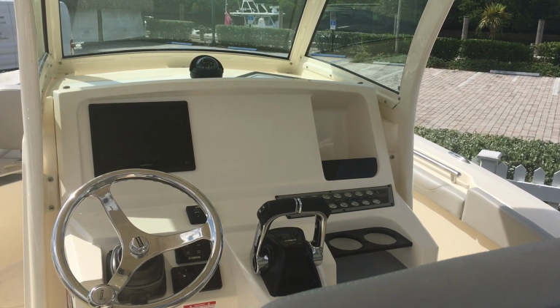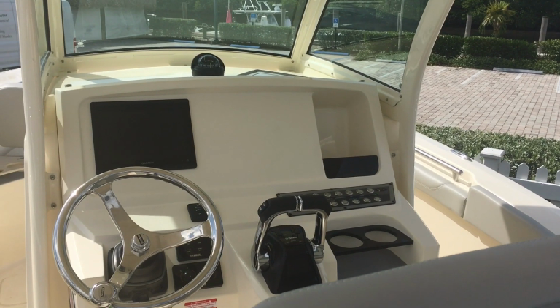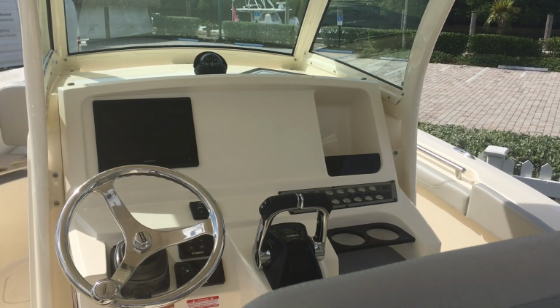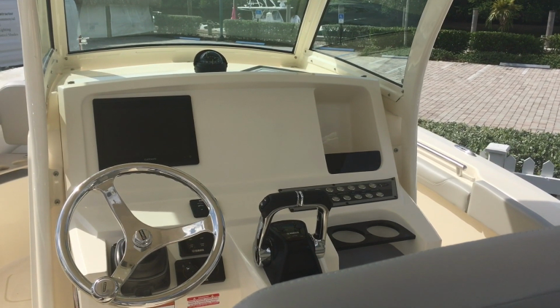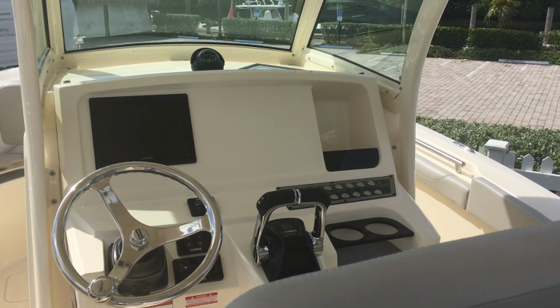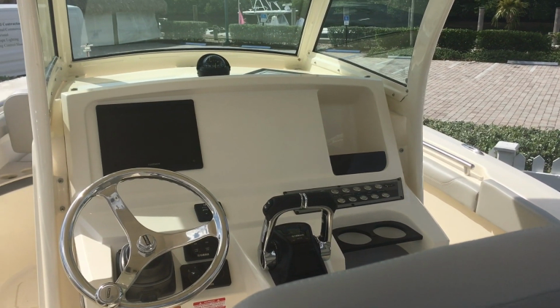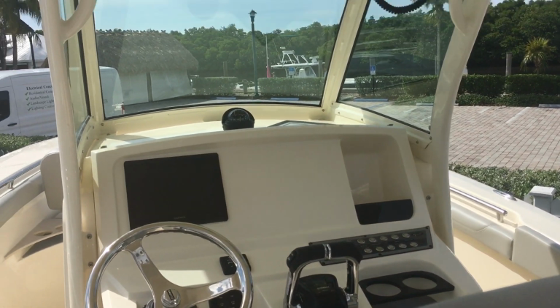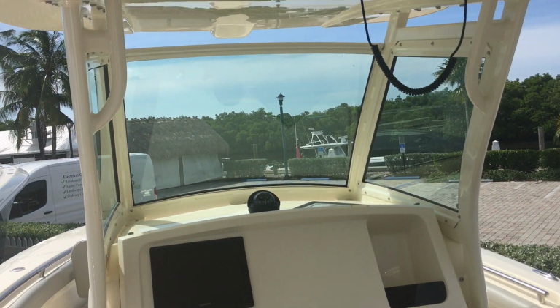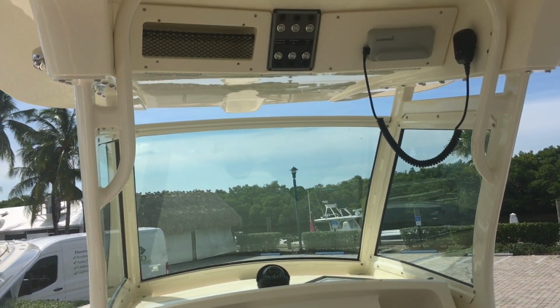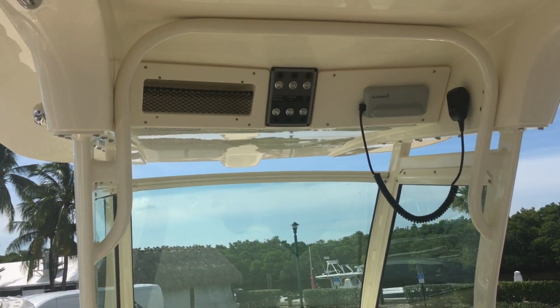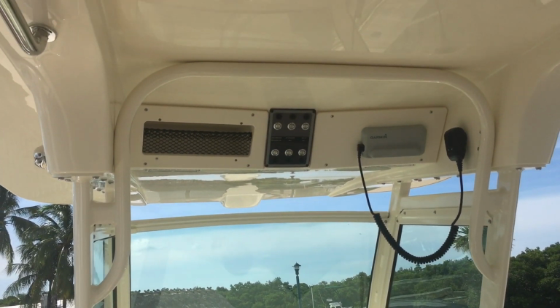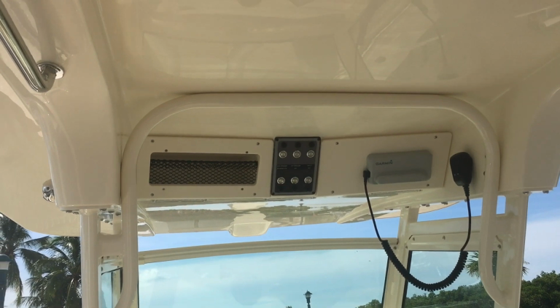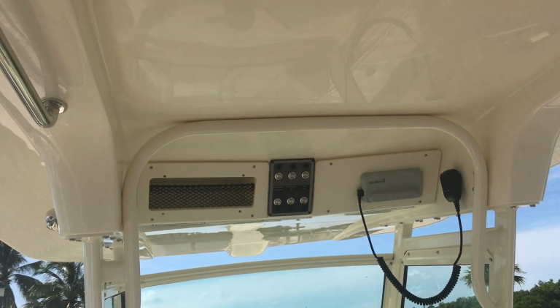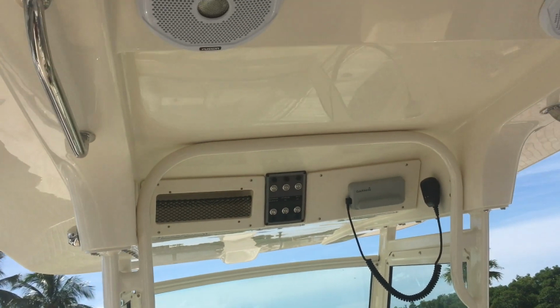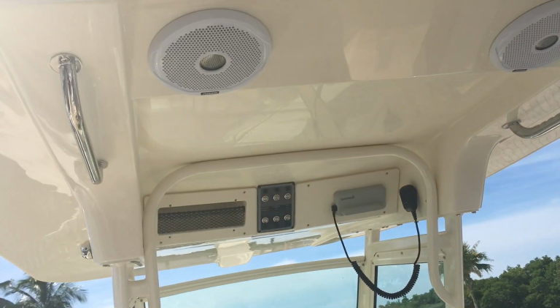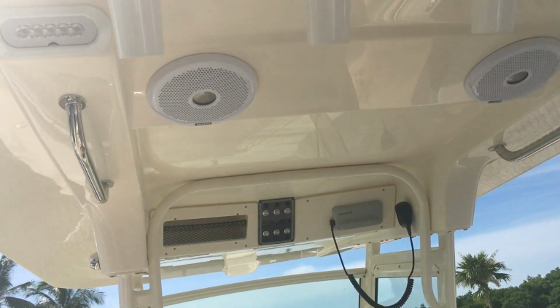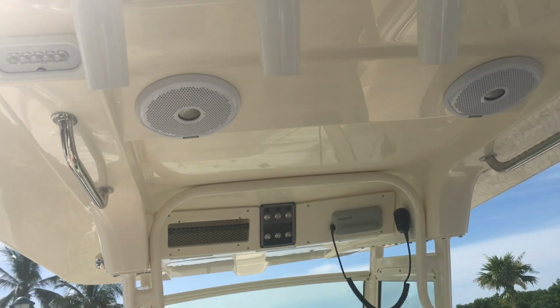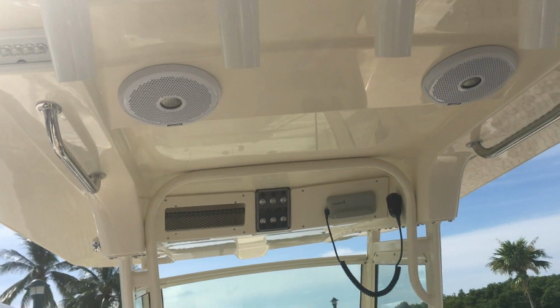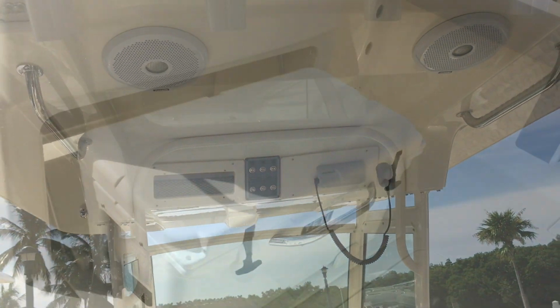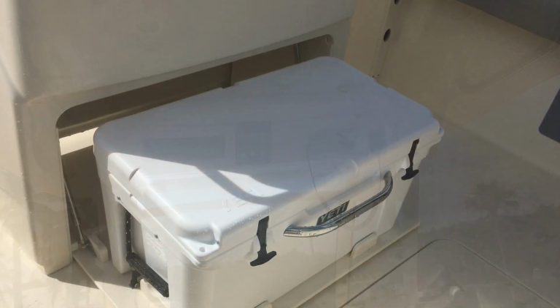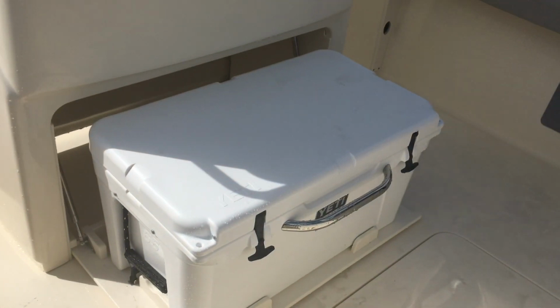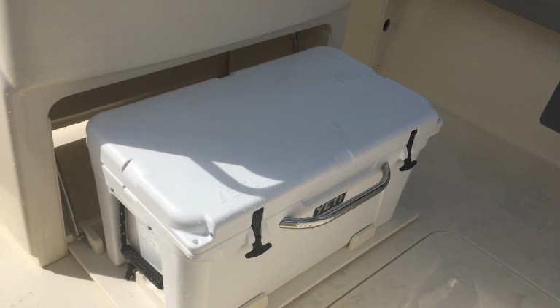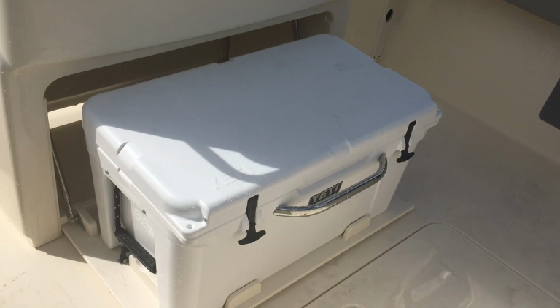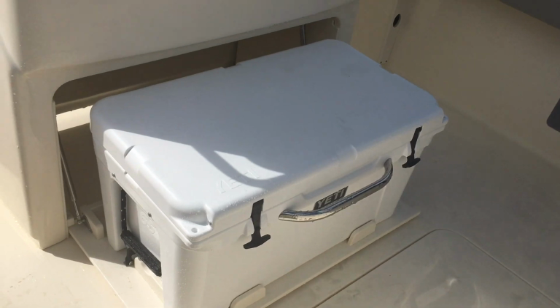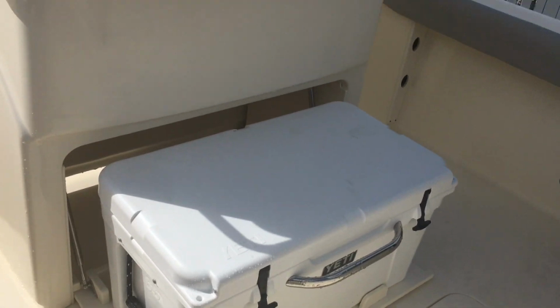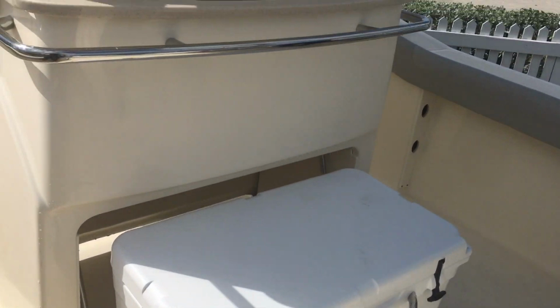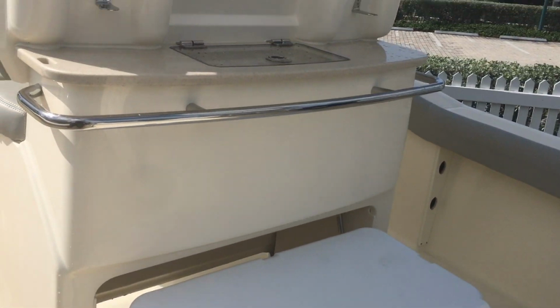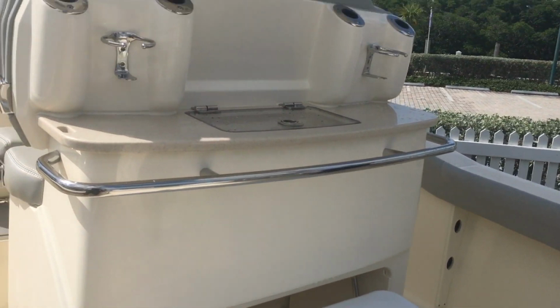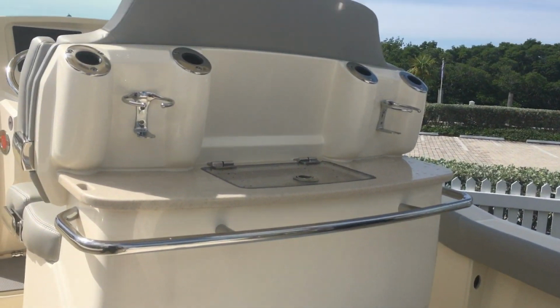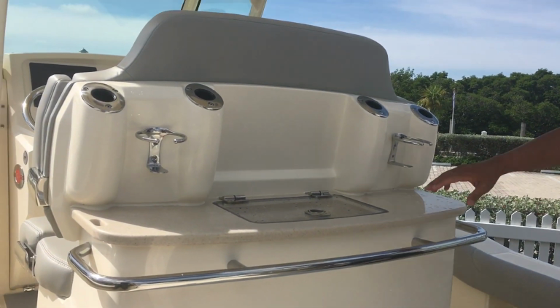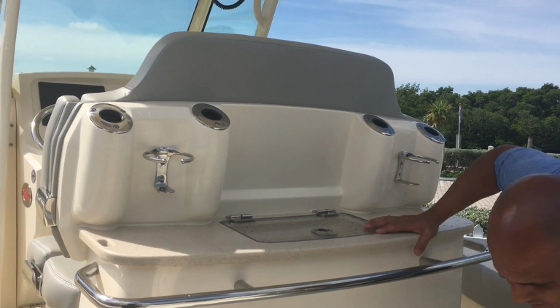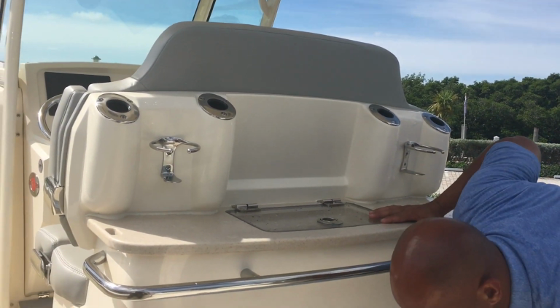This boat is equipped with Garmin electronics, VHF, and dual Fusion speakers on the hardtop. The boat also has a Yeti pull-out cooler that stores away under the leaning post.